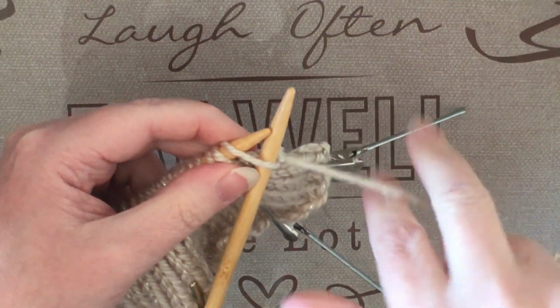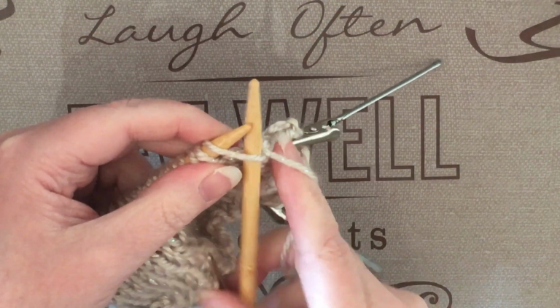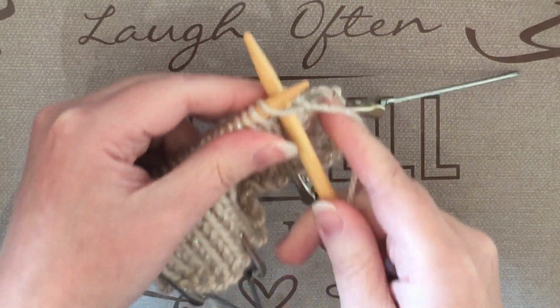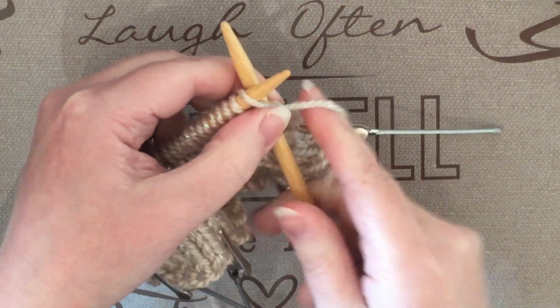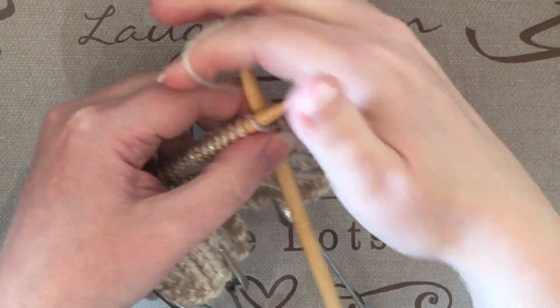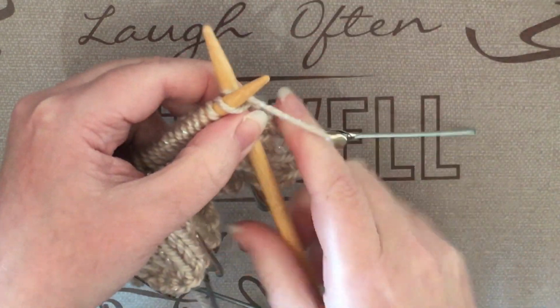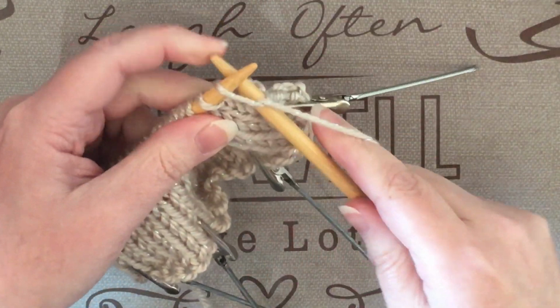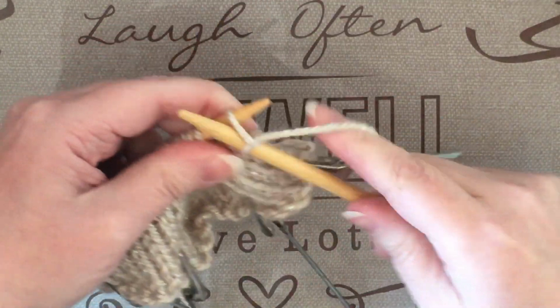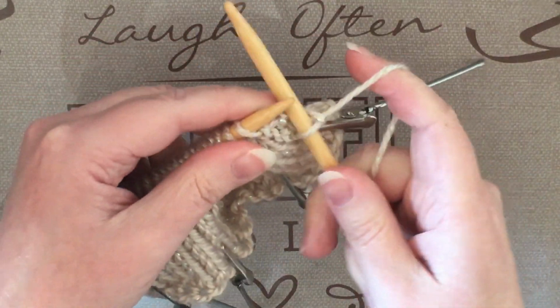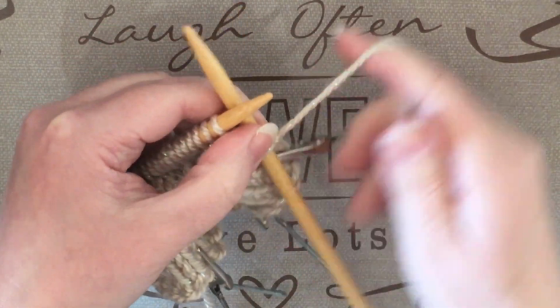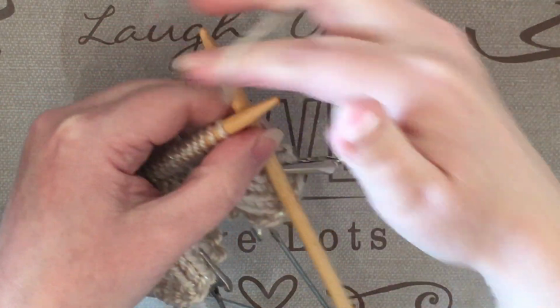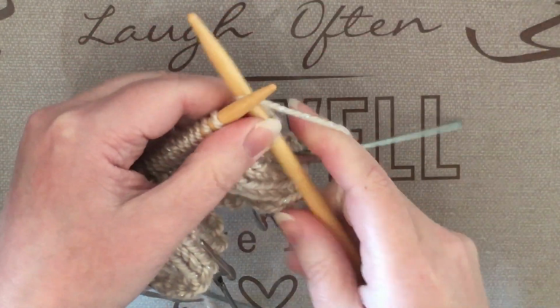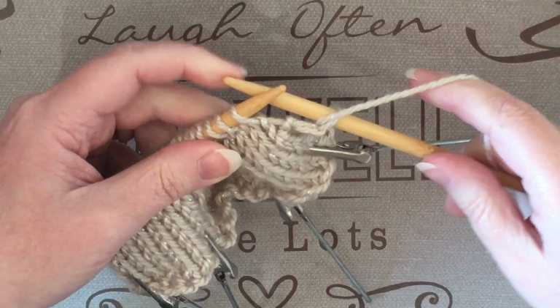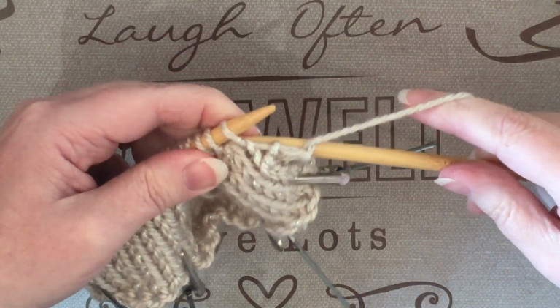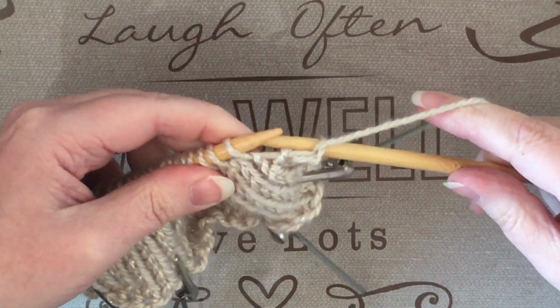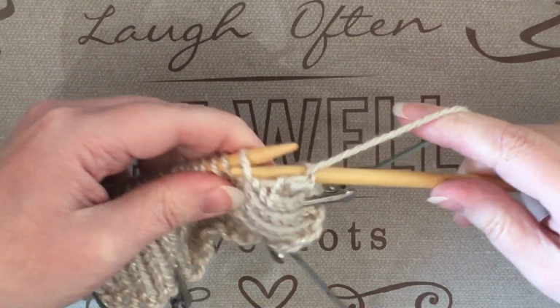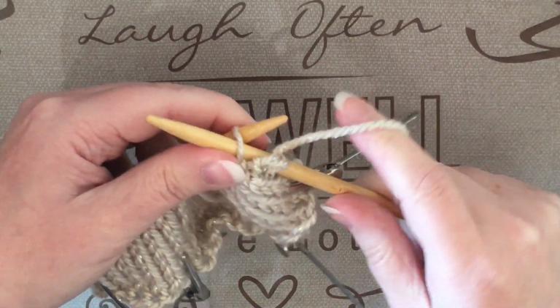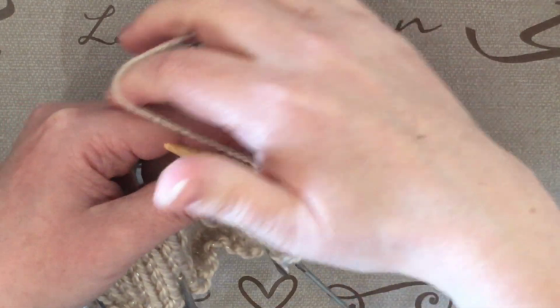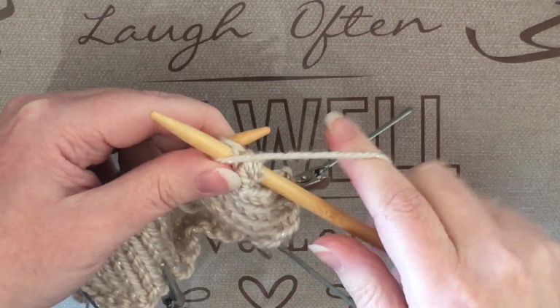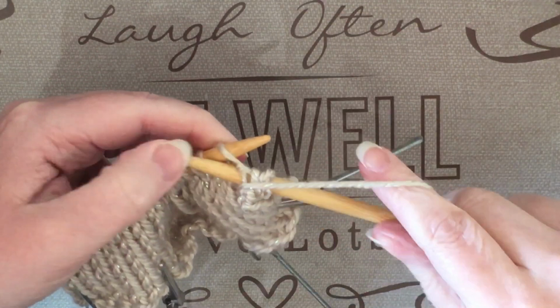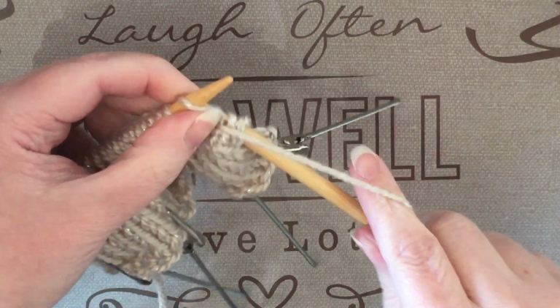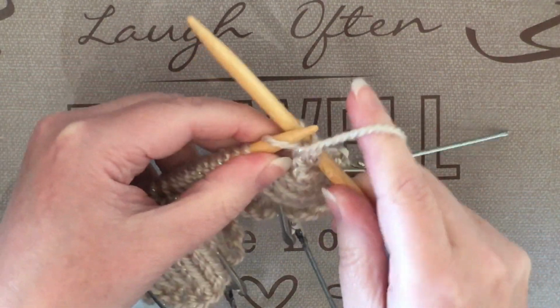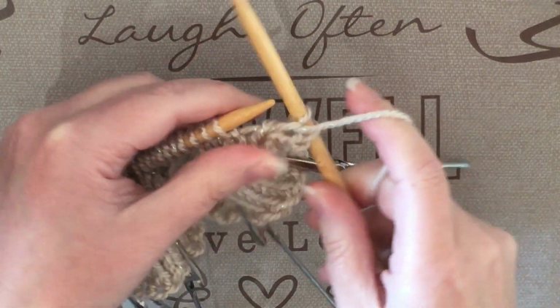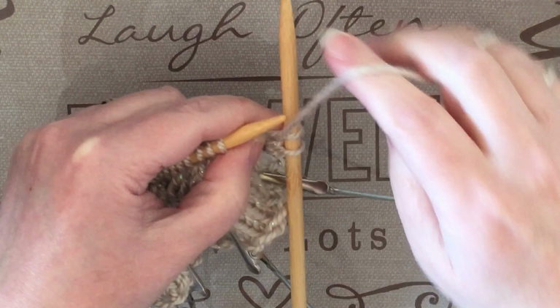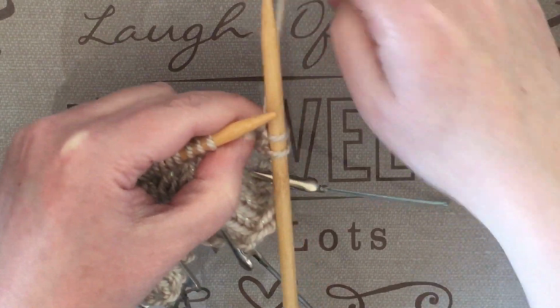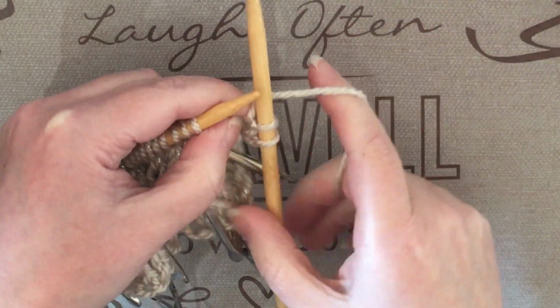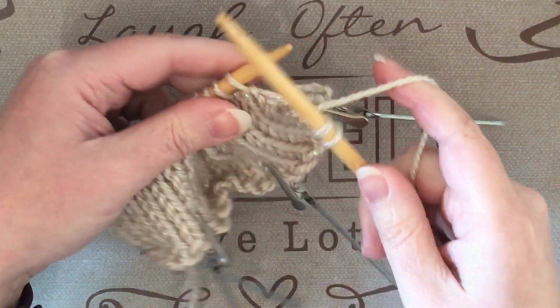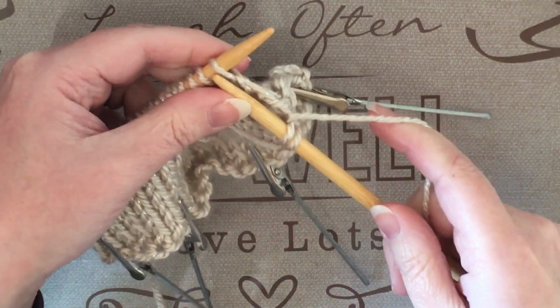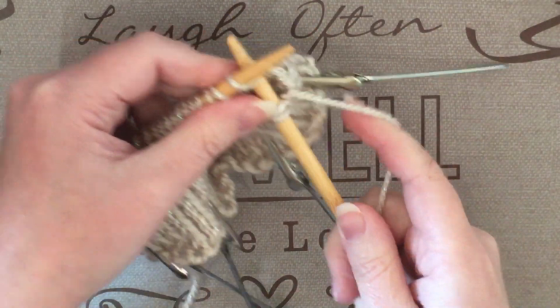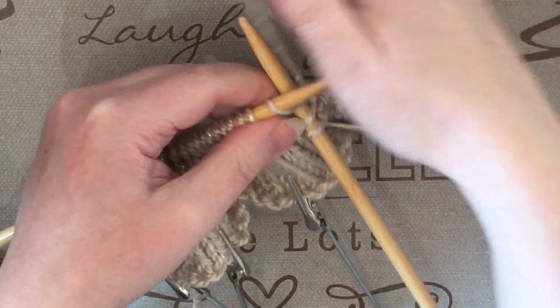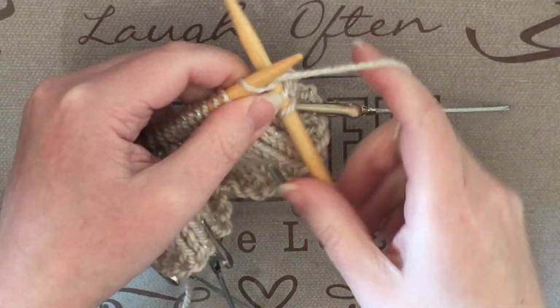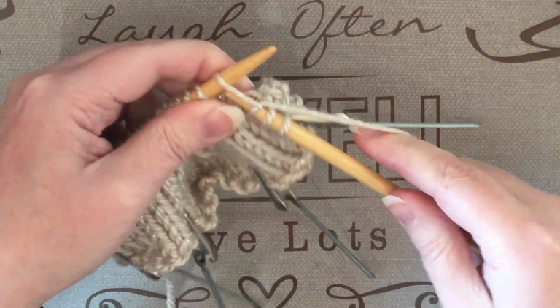First you'll do a knit stitch, and then you'll do a purl stitch. You'll continue doing a knit, then purl, then knit, then purl, for as many stitches as you have on the needle.